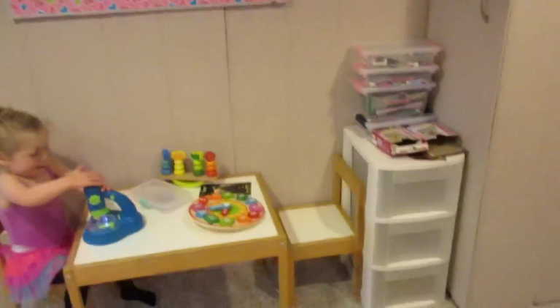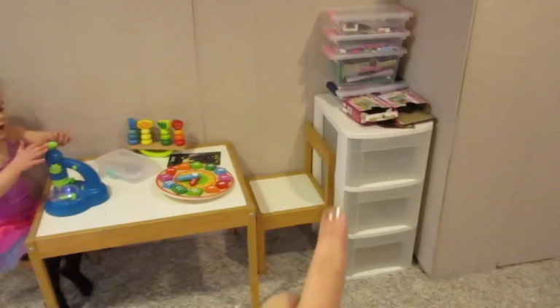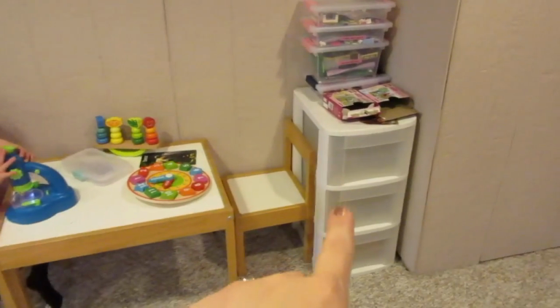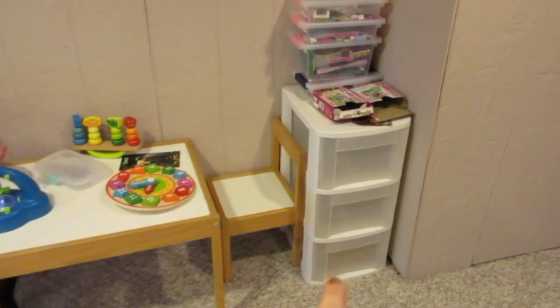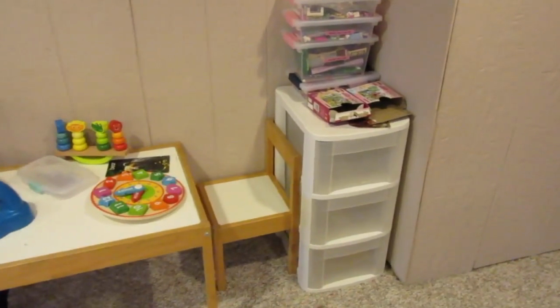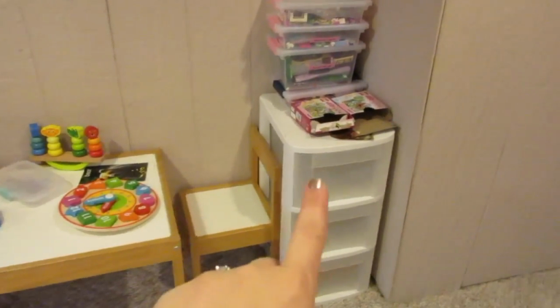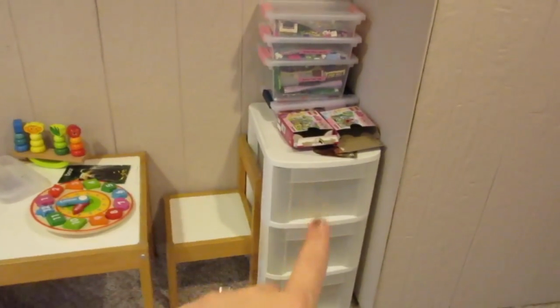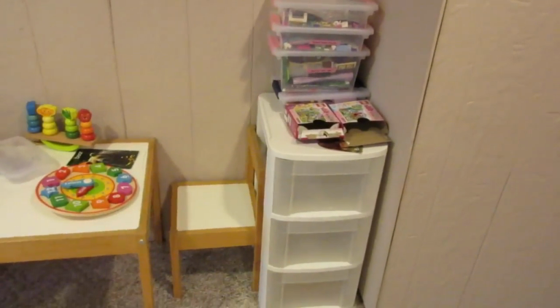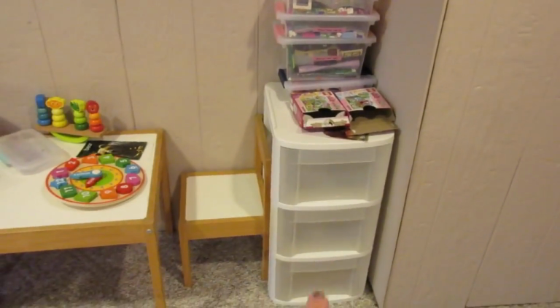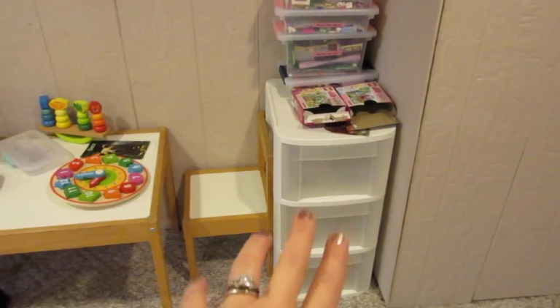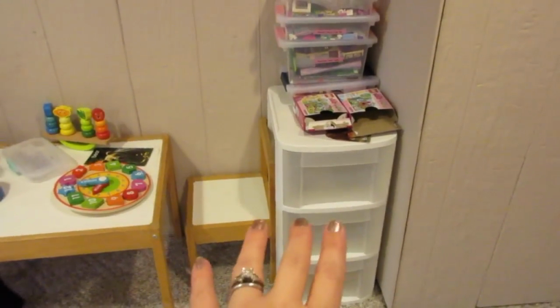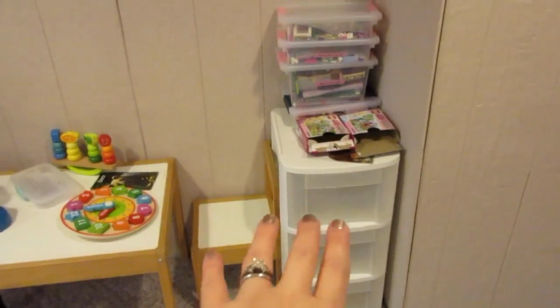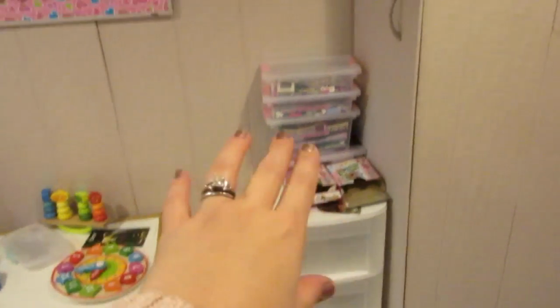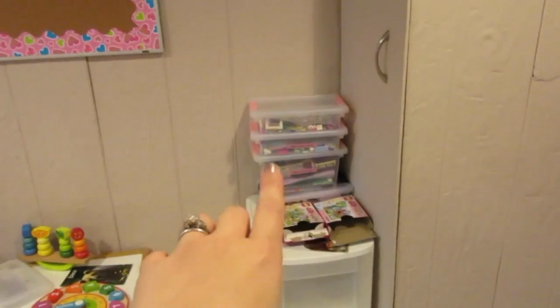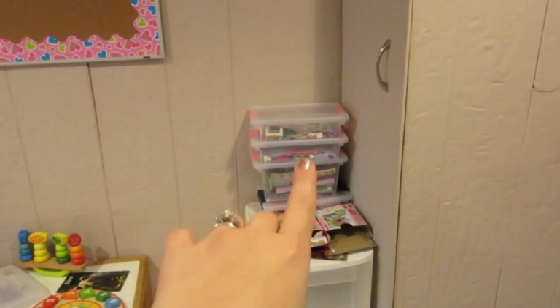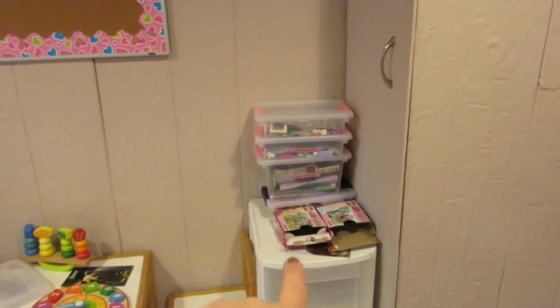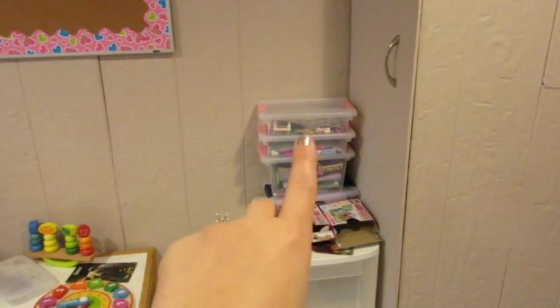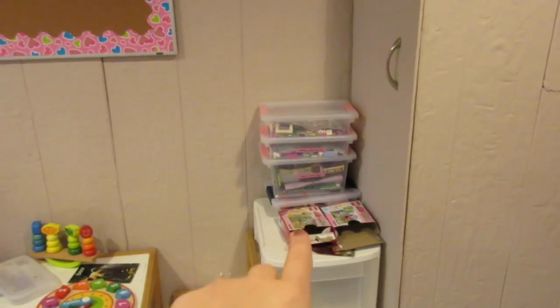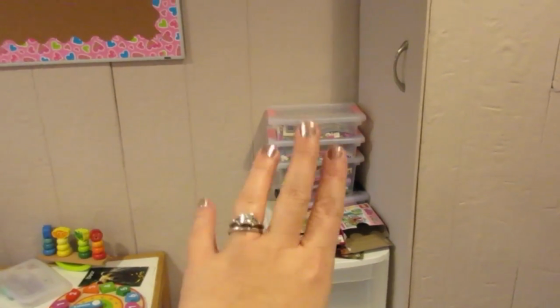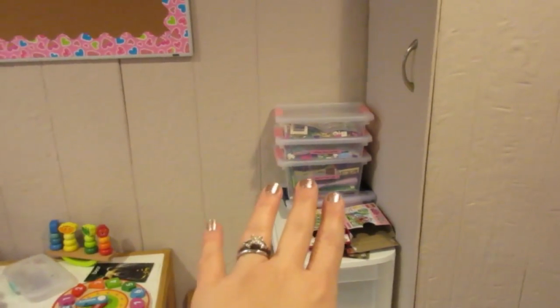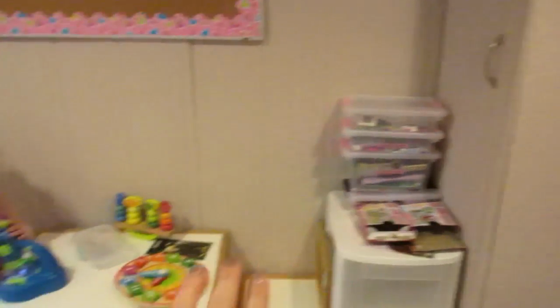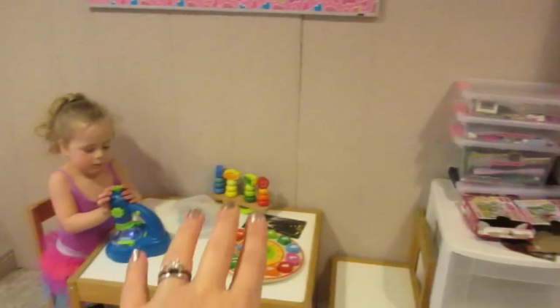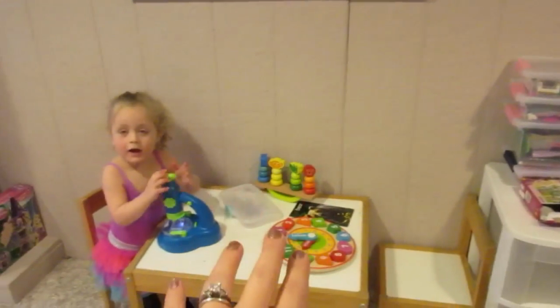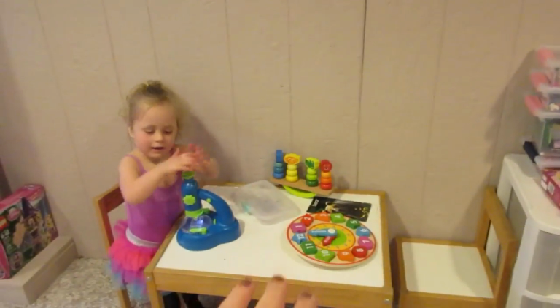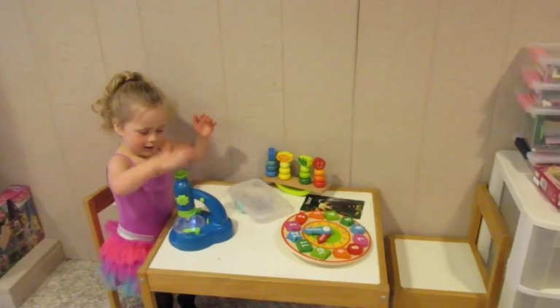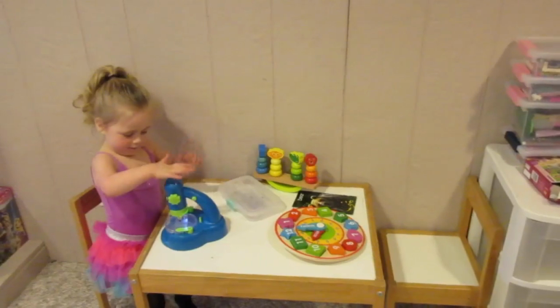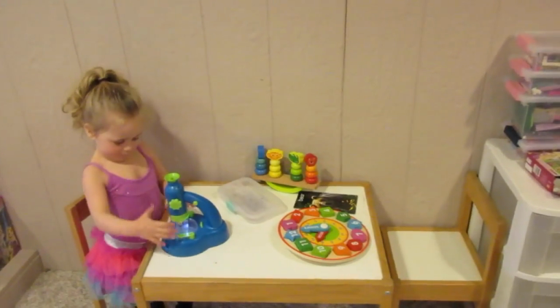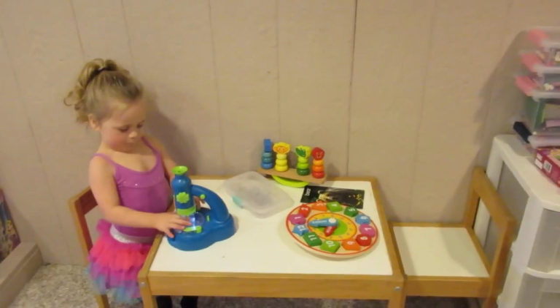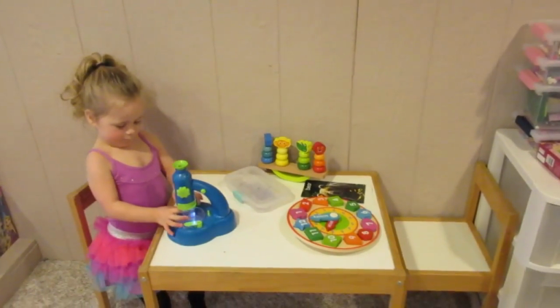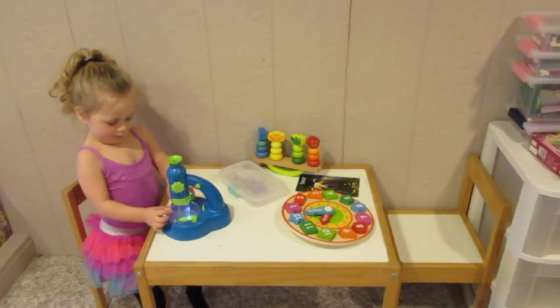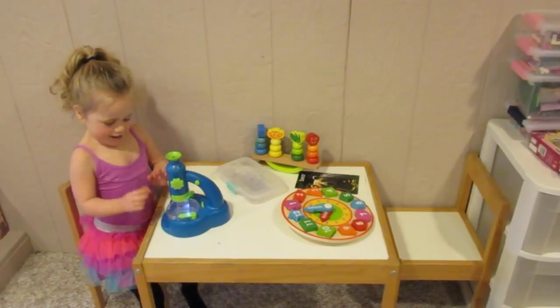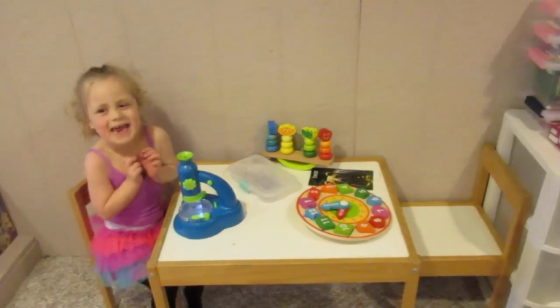I've got this little bin over here to hold everything for this station. We've got some Lego sets here on the top — we've been adding to our Legos. We've also got some different things to do with weight, measurement, and time up here right now.